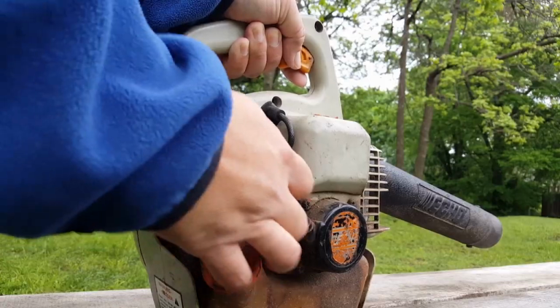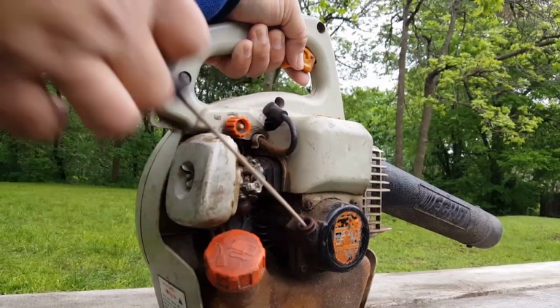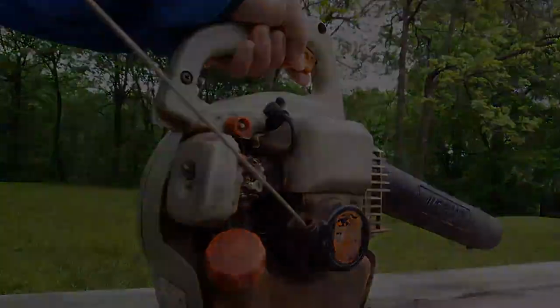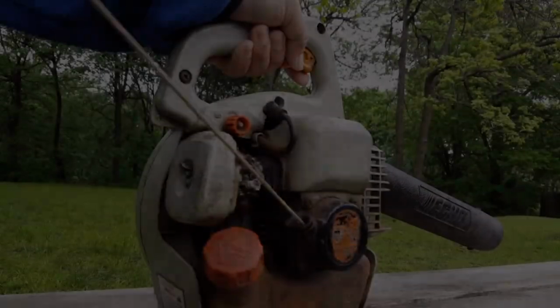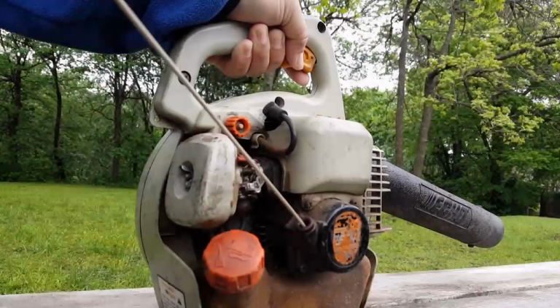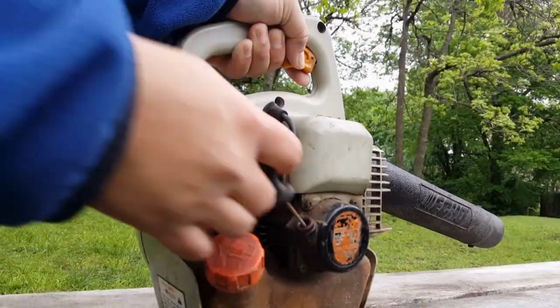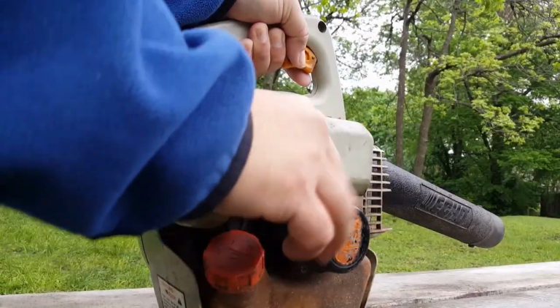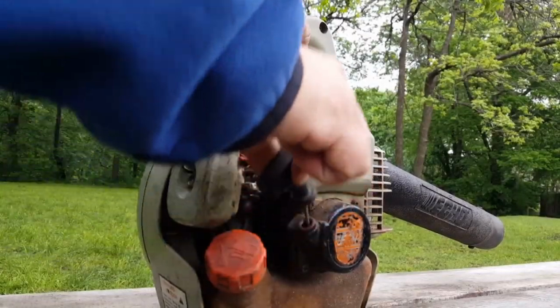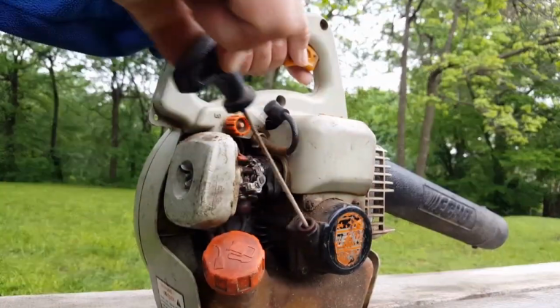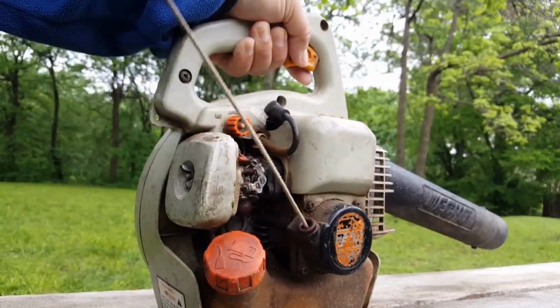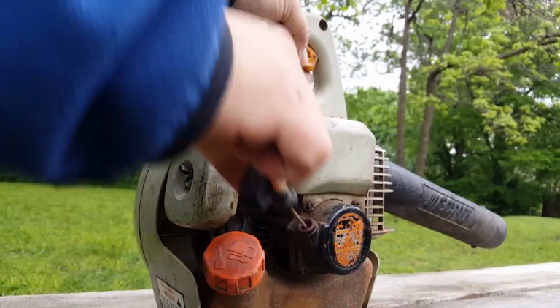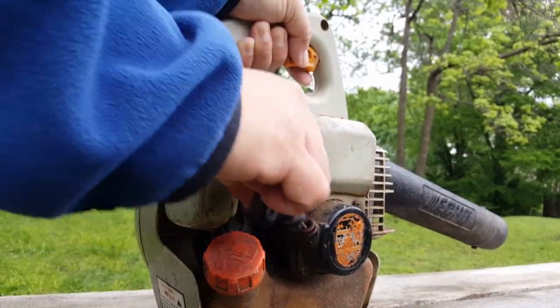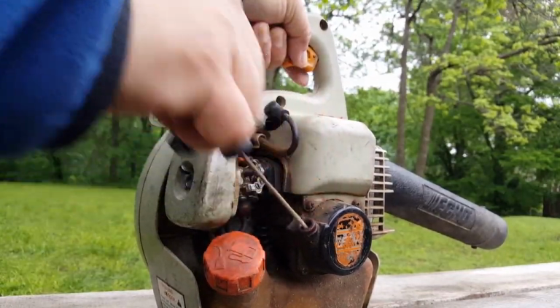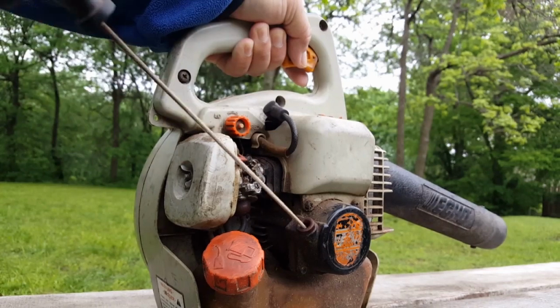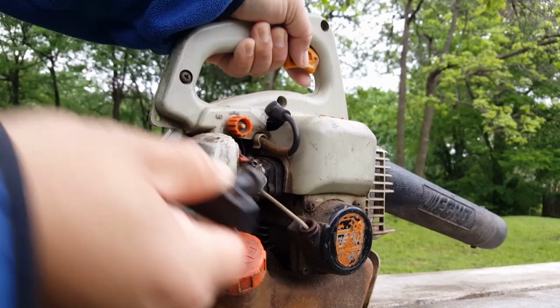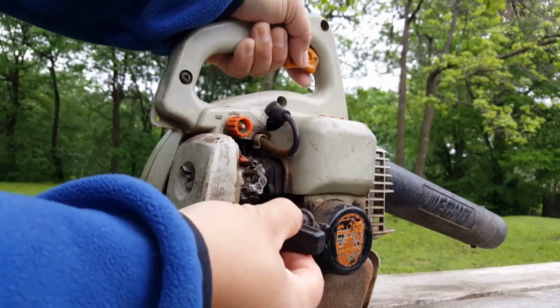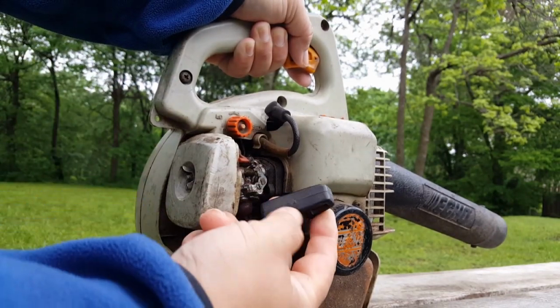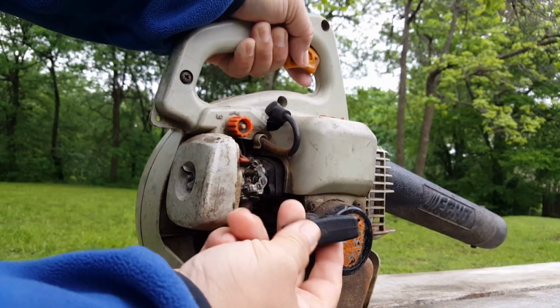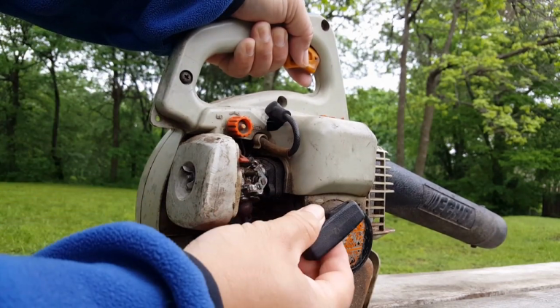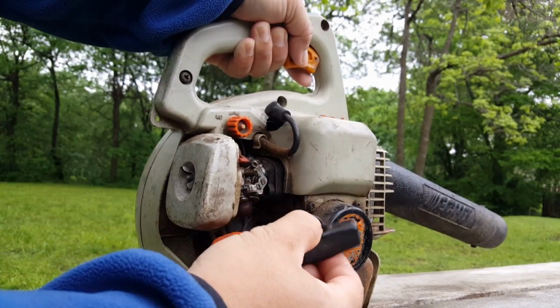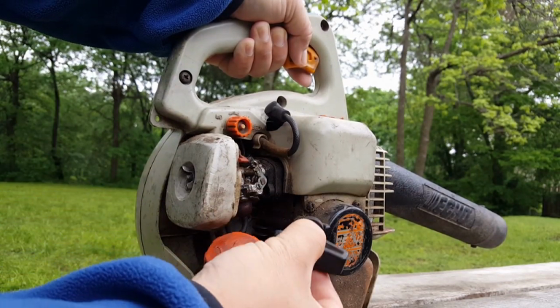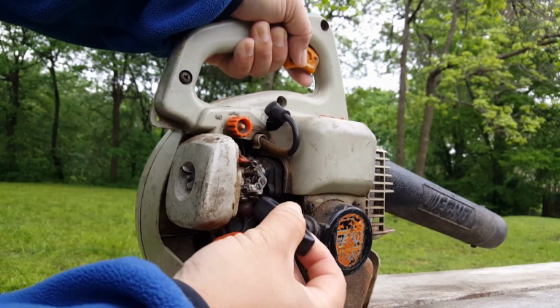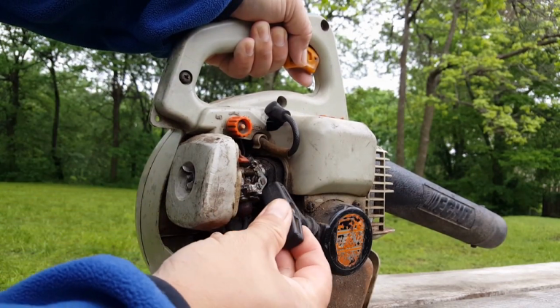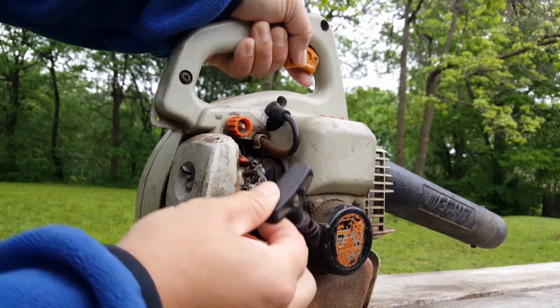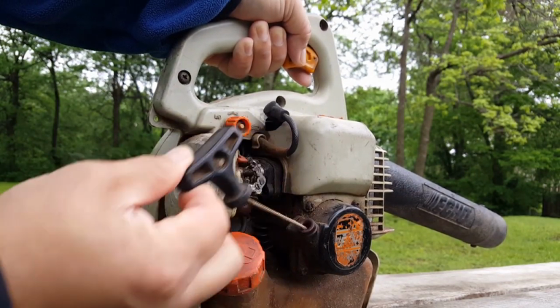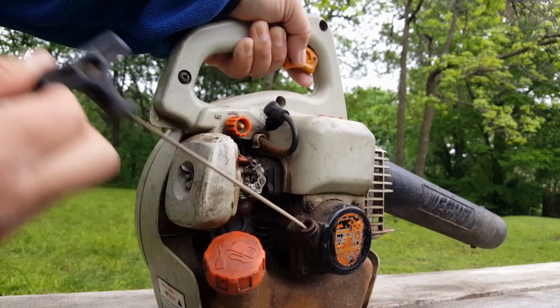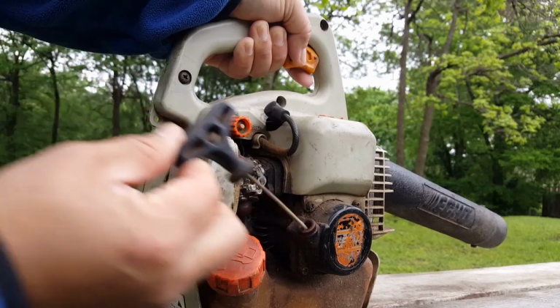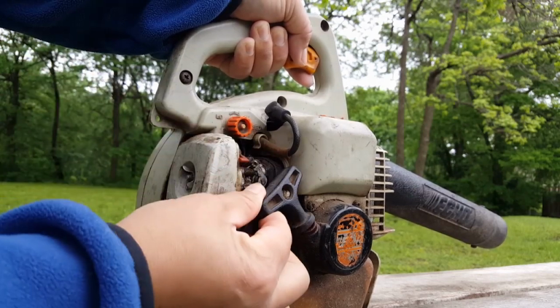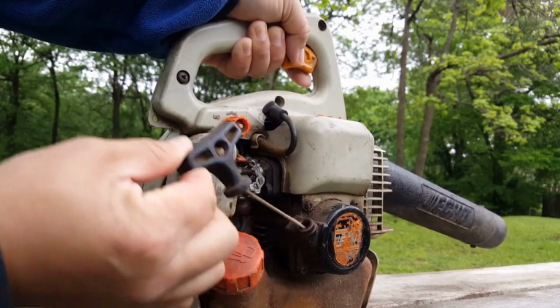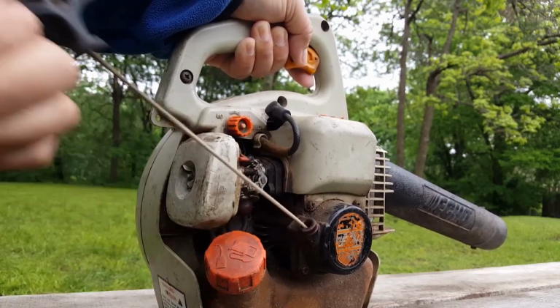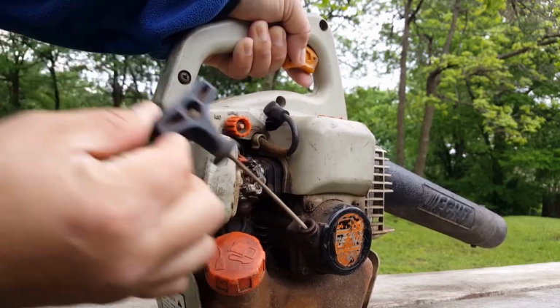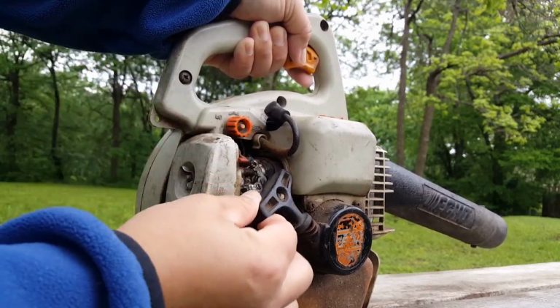Let's begin by pulling on the pull cord and seeing if there is any compression. This one is going to be a tough one because as you can see there is compression, but it's hard to say if it will be enough compression.